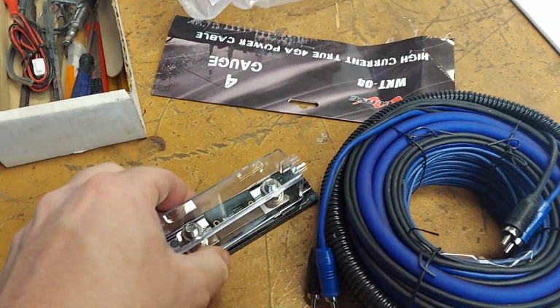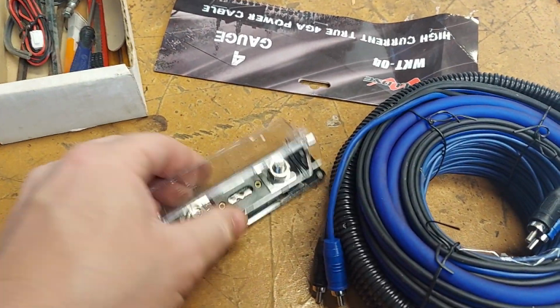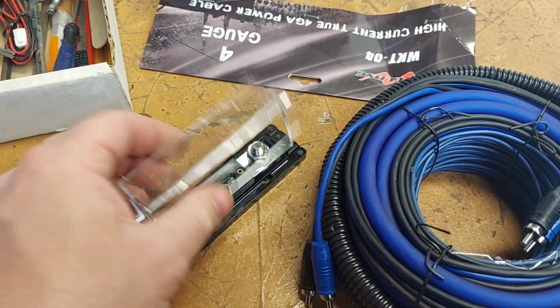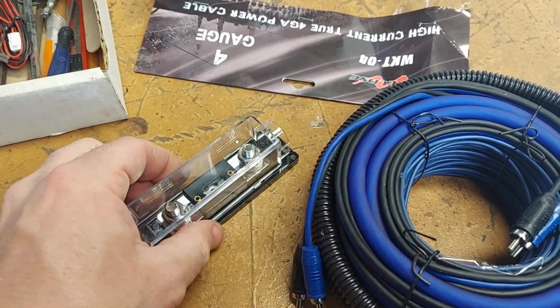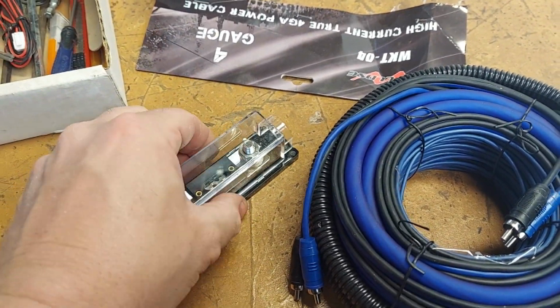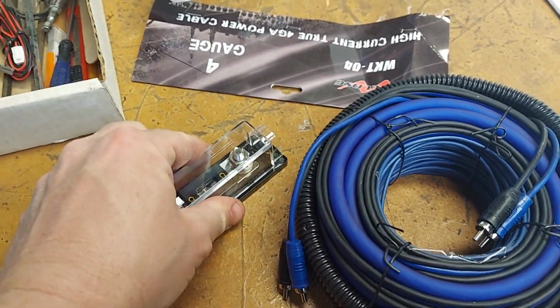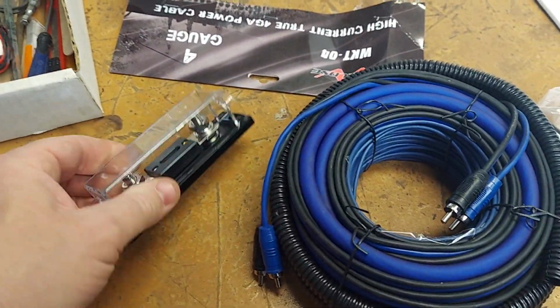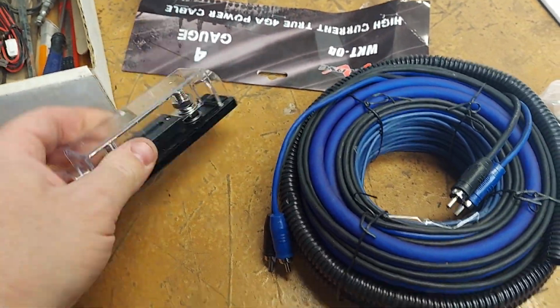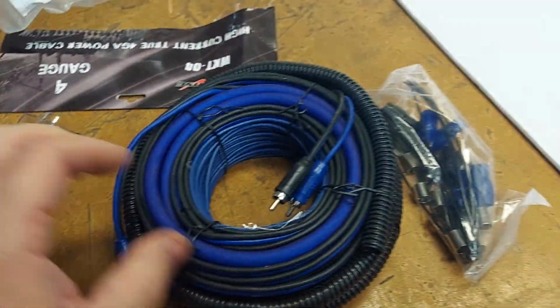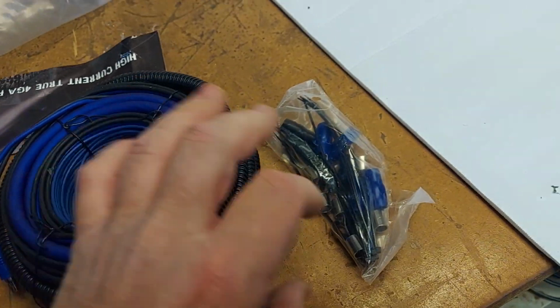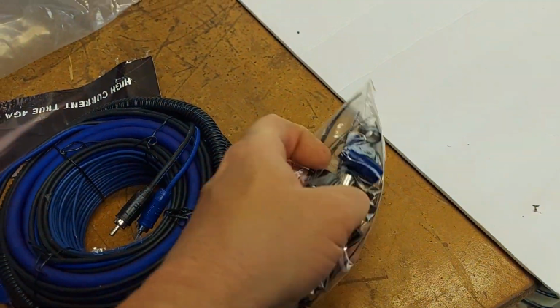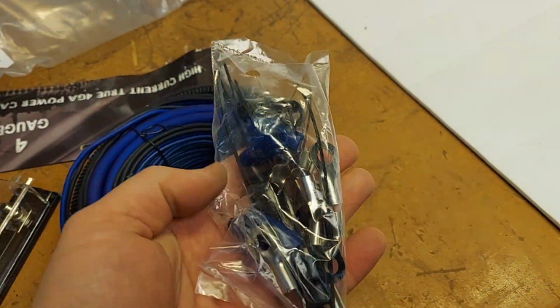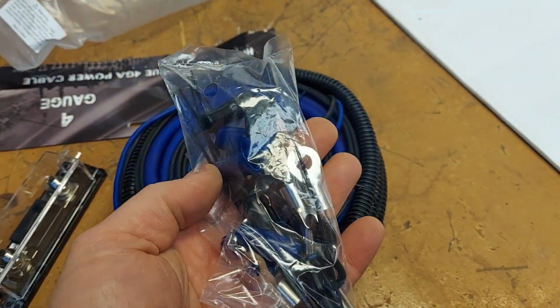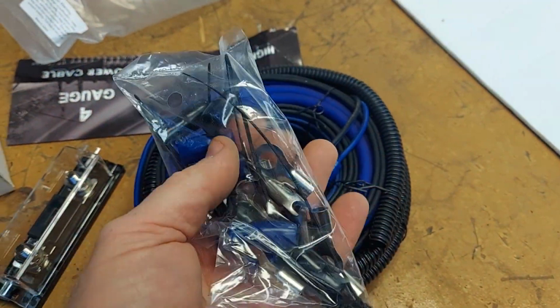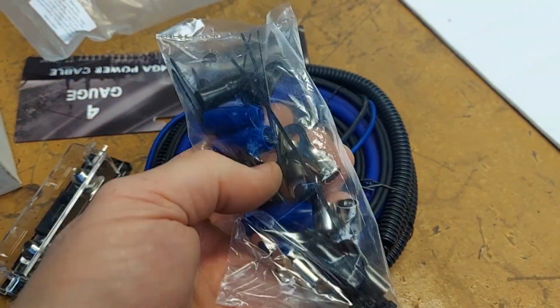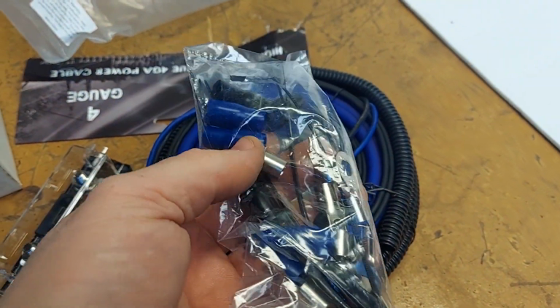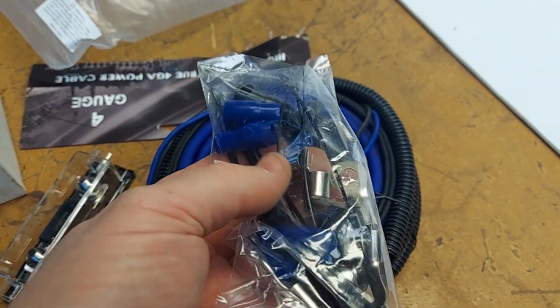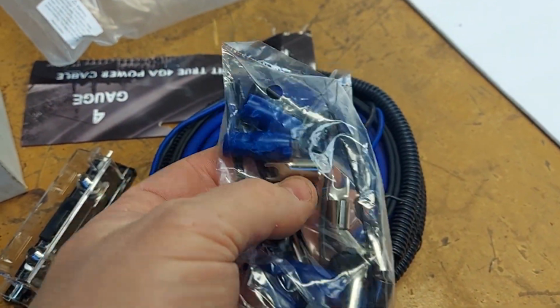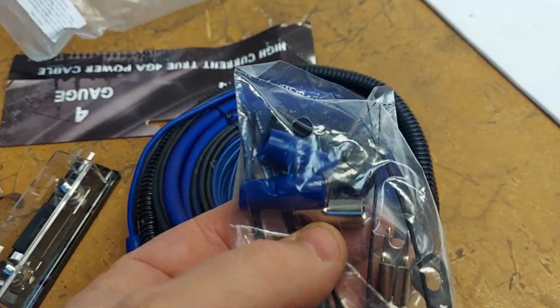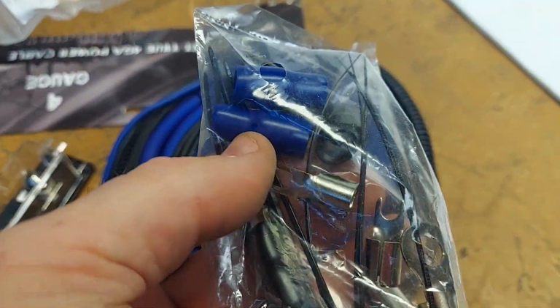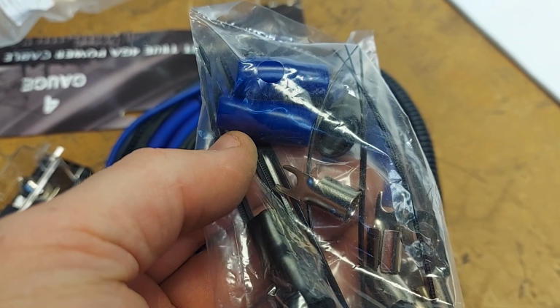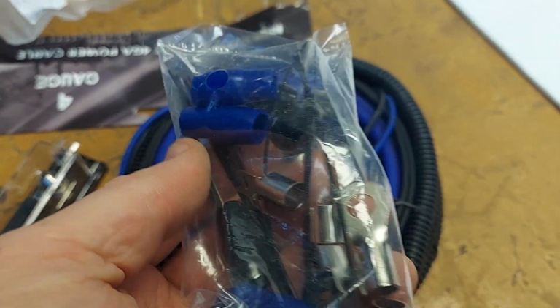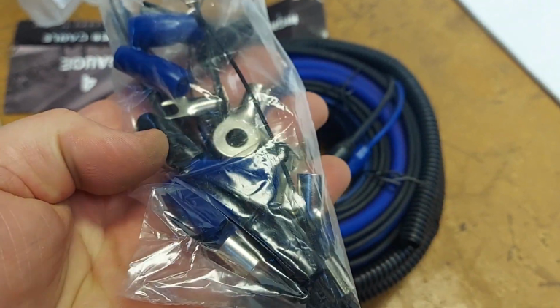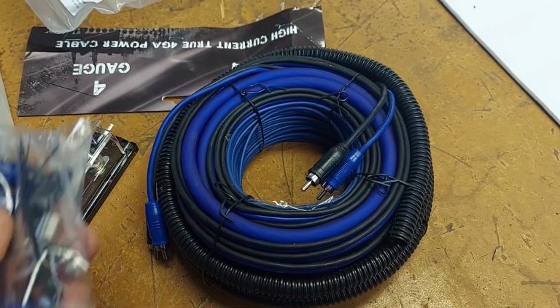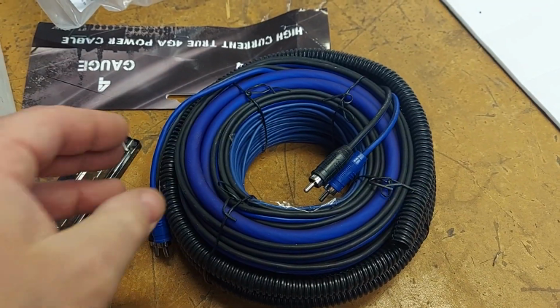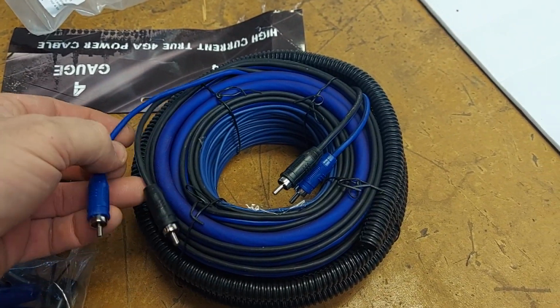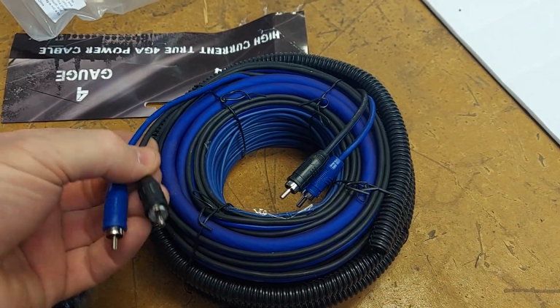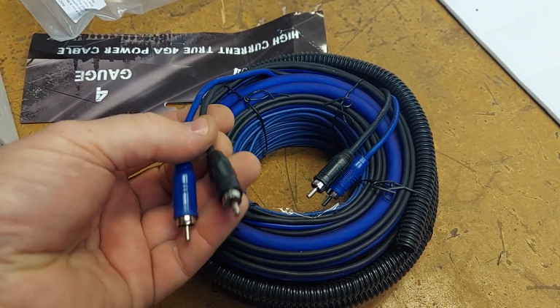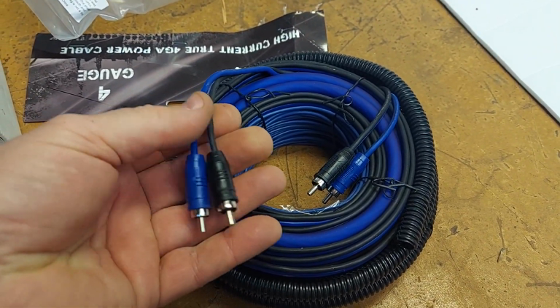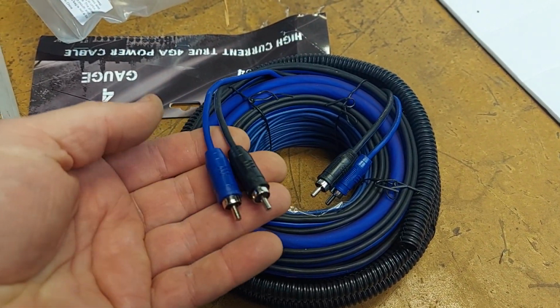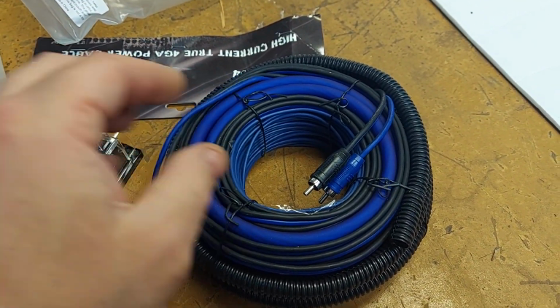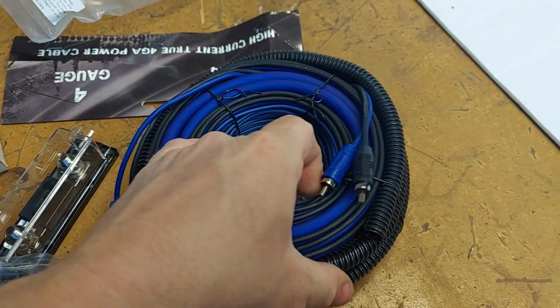Of course I don't like this — this is the cheaper fuse holder. Looks like some of the same bag of goodies that Recoil gives you. I like that they give you forks, which is nice. It doesn't really cost them much more. The RCAs look pretty generic.